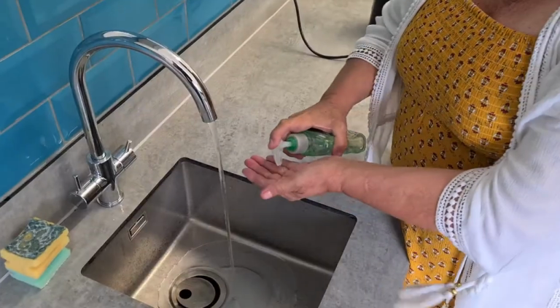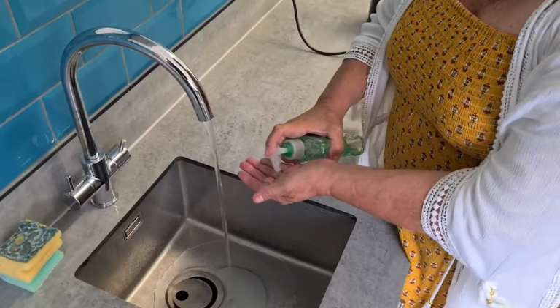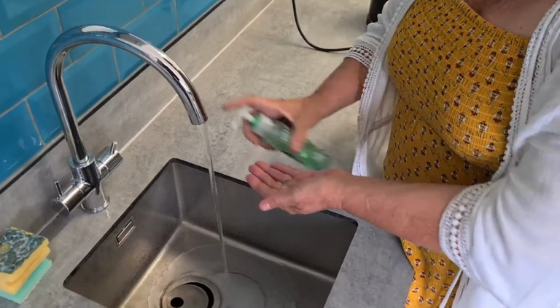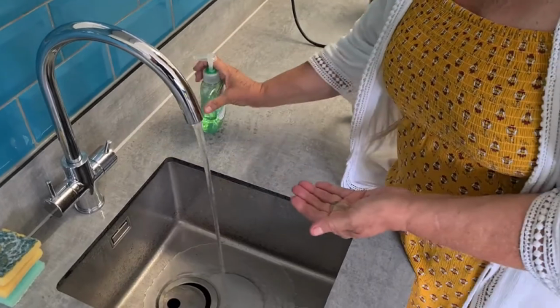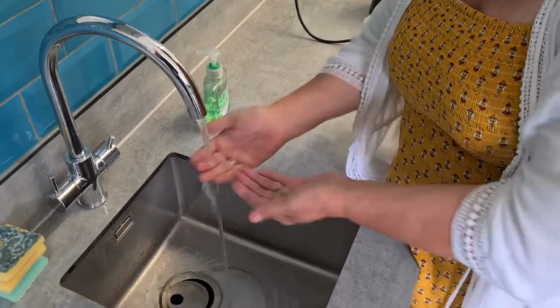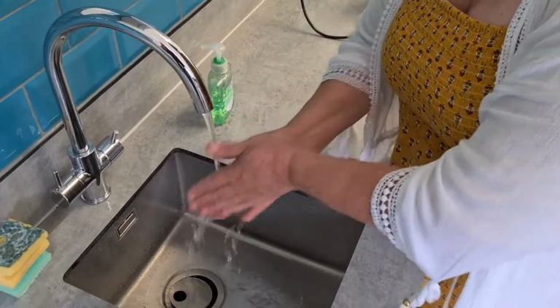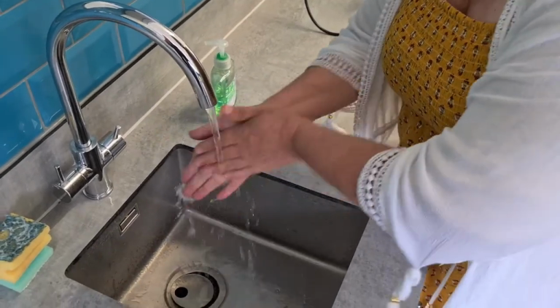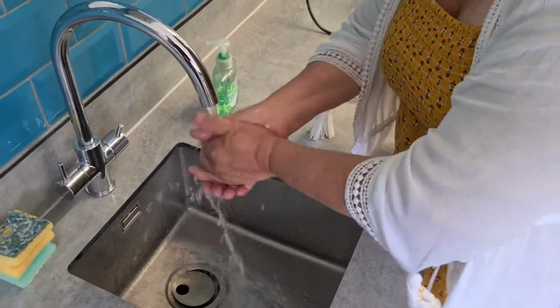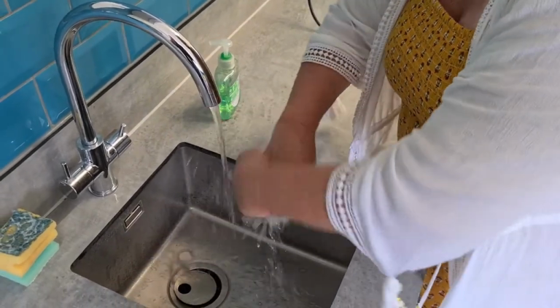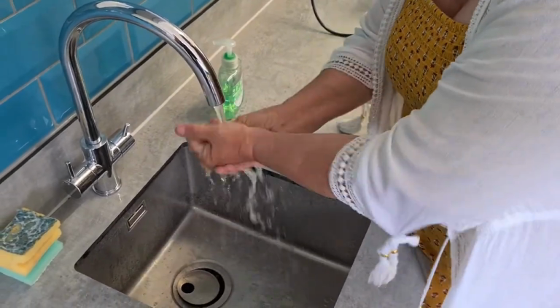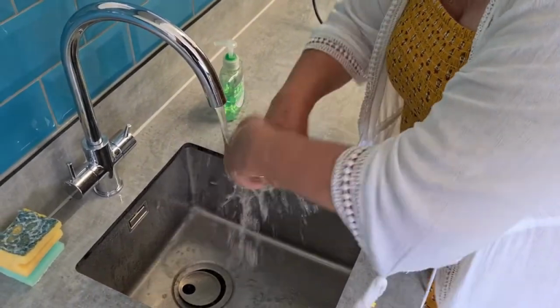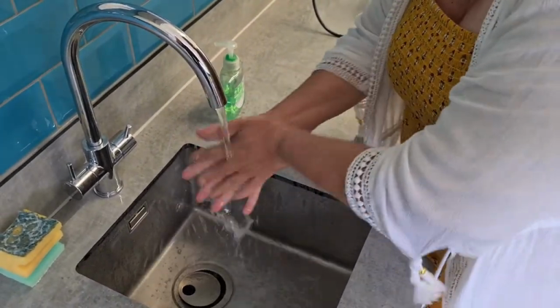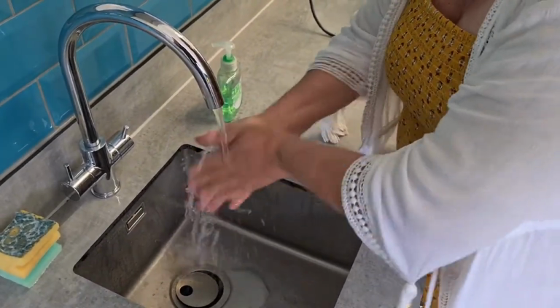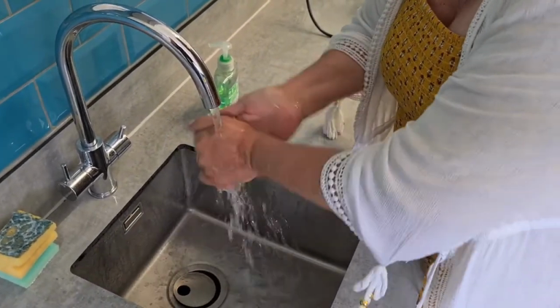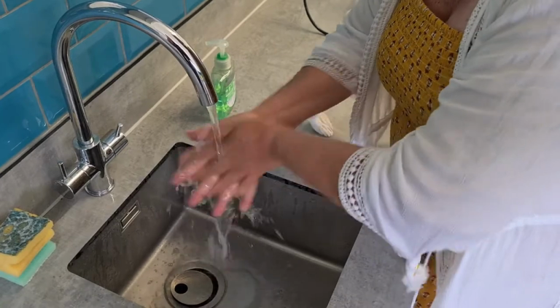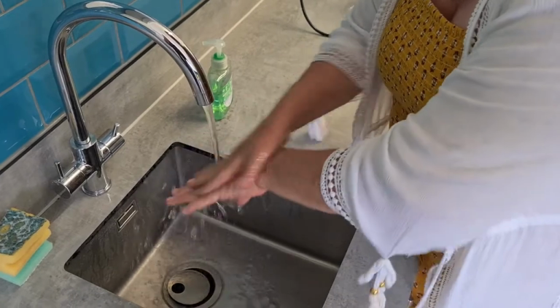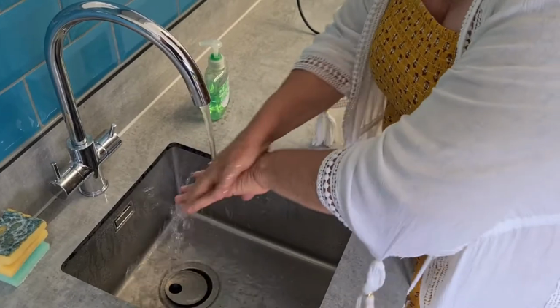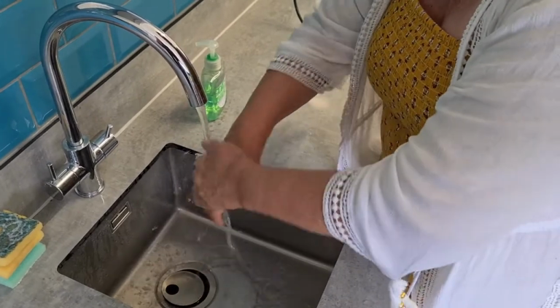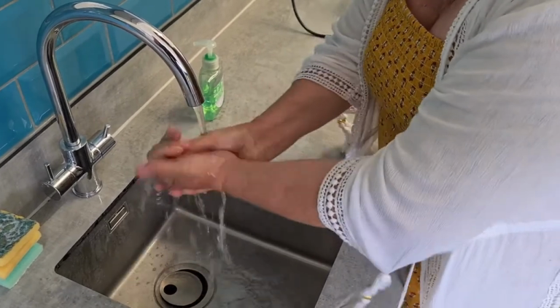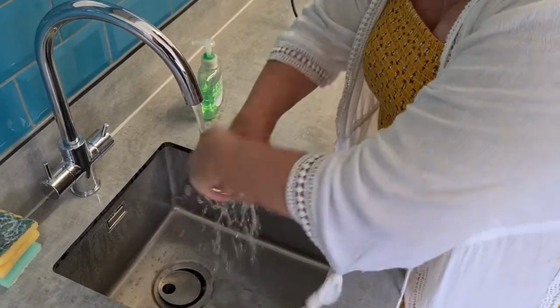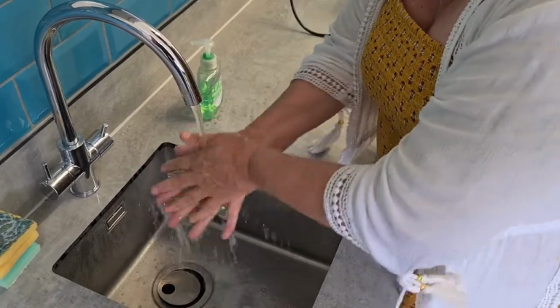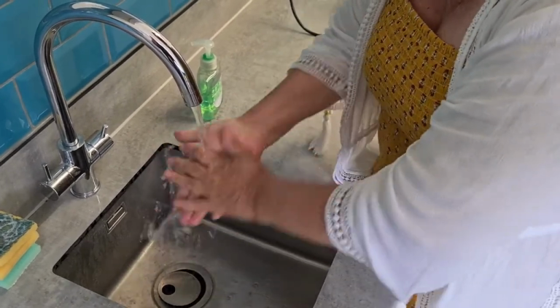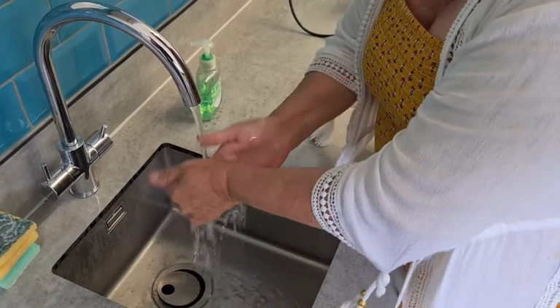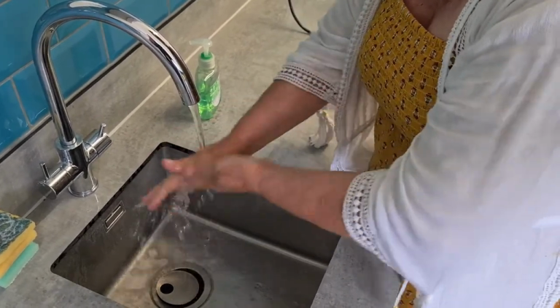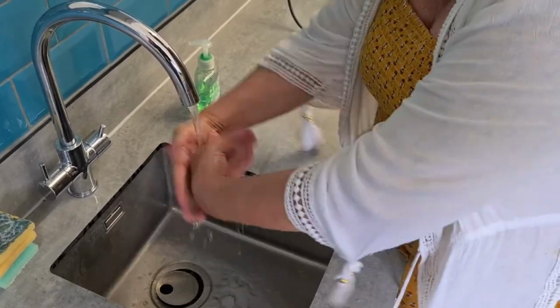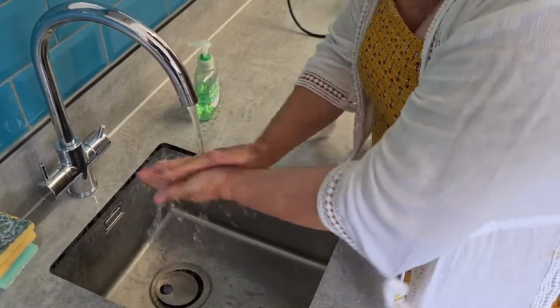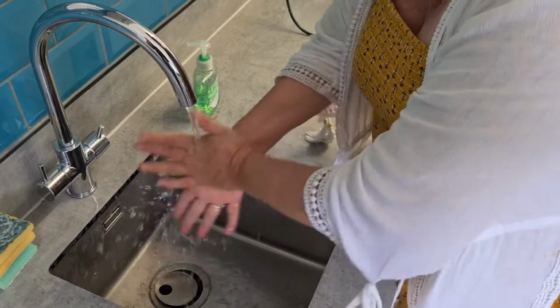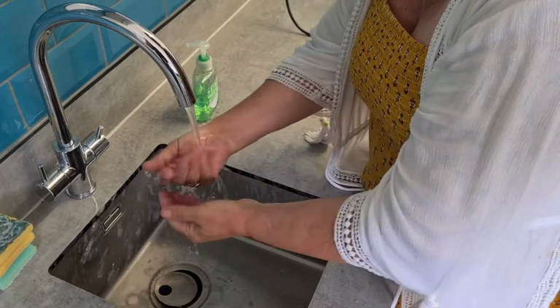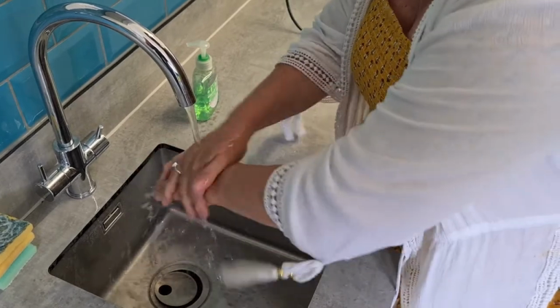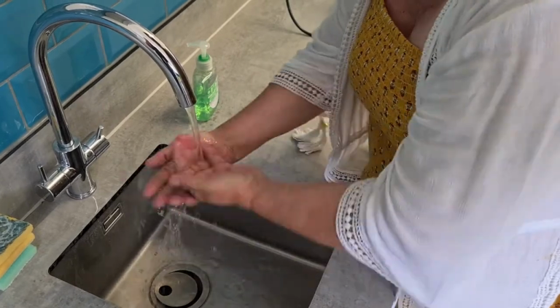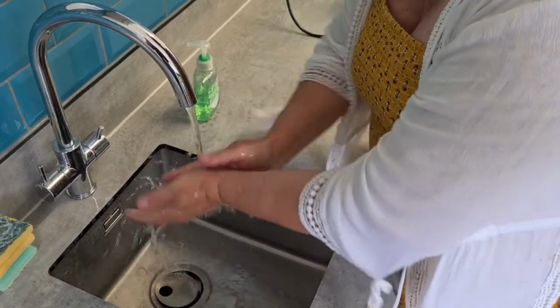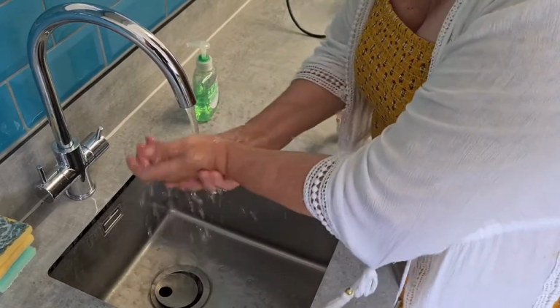I'm just going to wash my hands now. Last hot water, 20 seconds, lots of soap. Give them a good wash, wash all the chips. Lovely, they're safe.